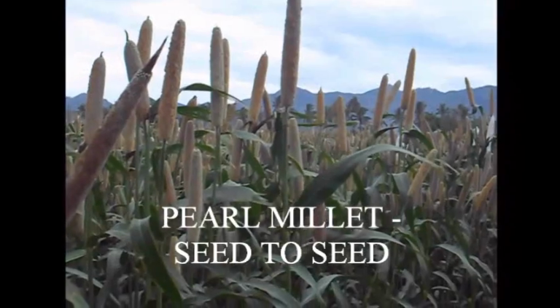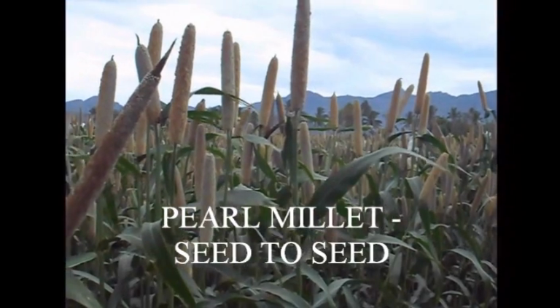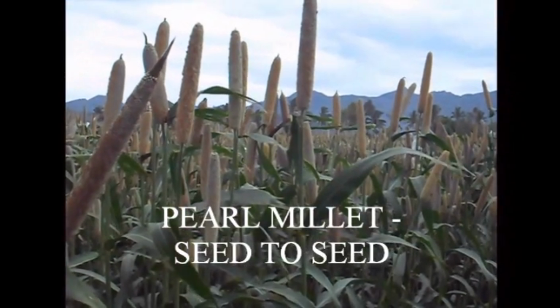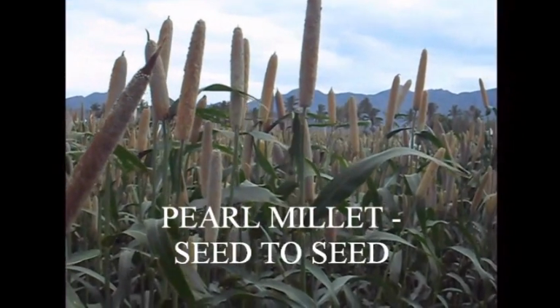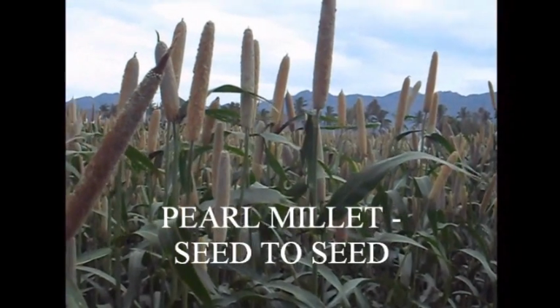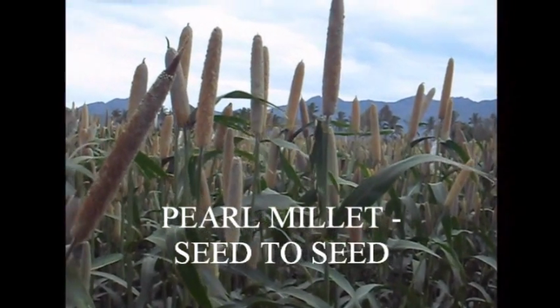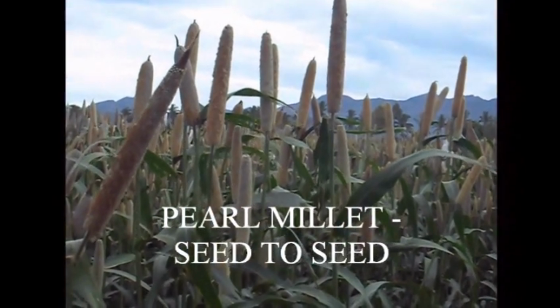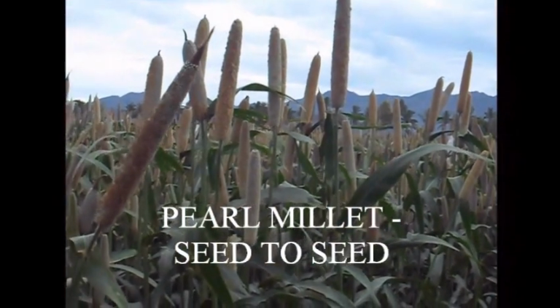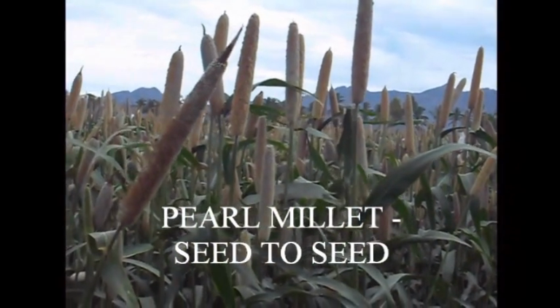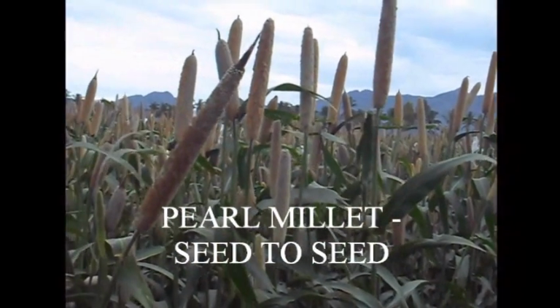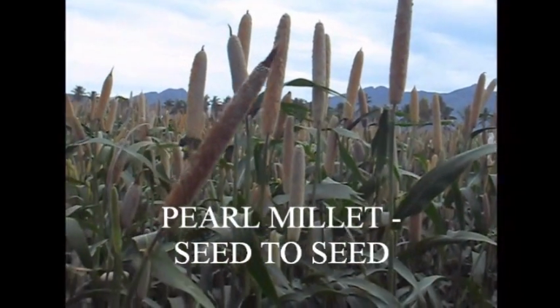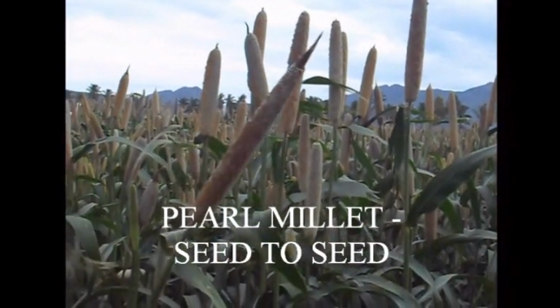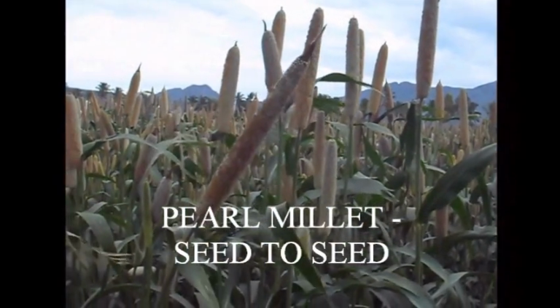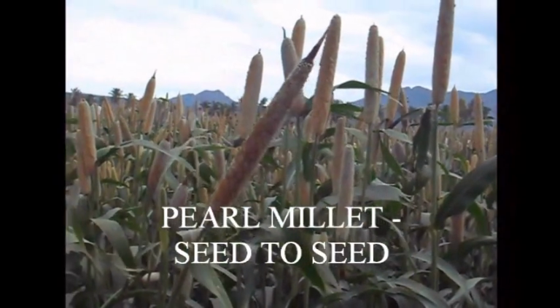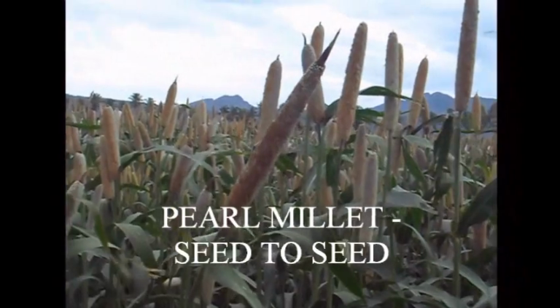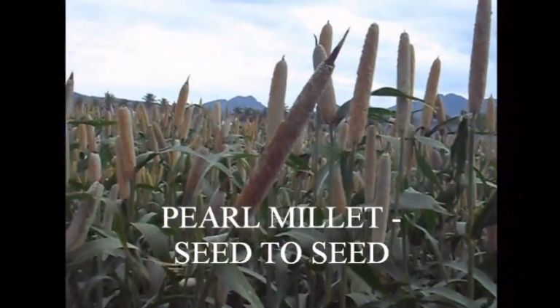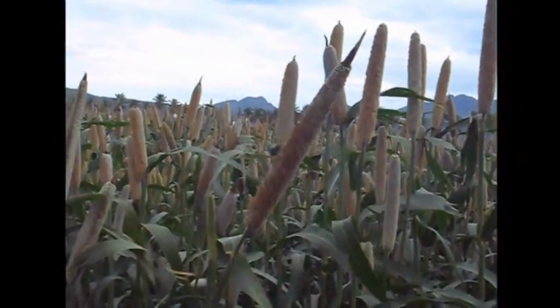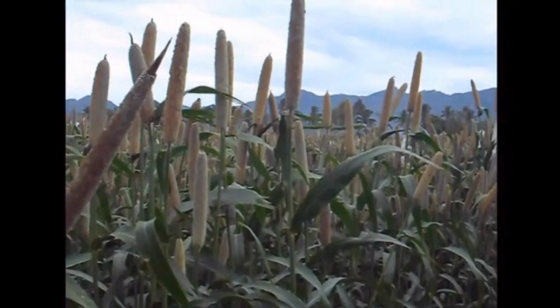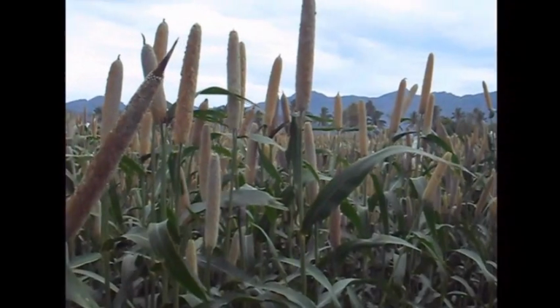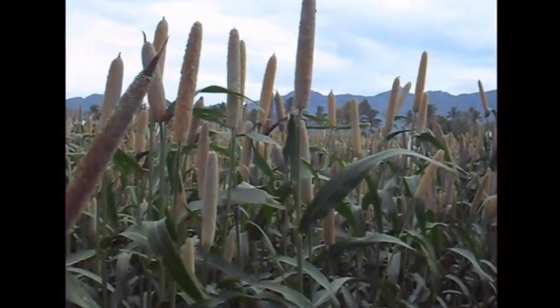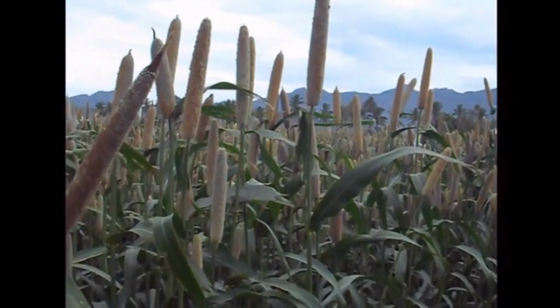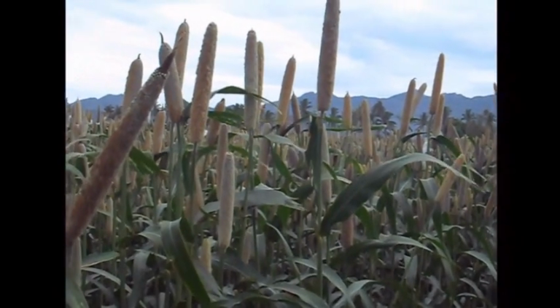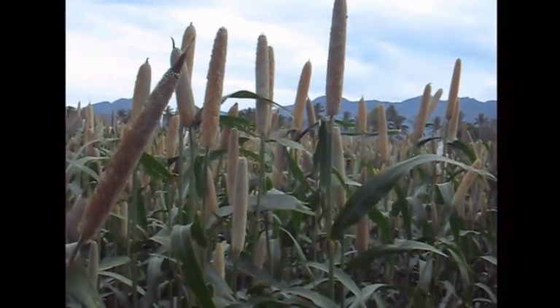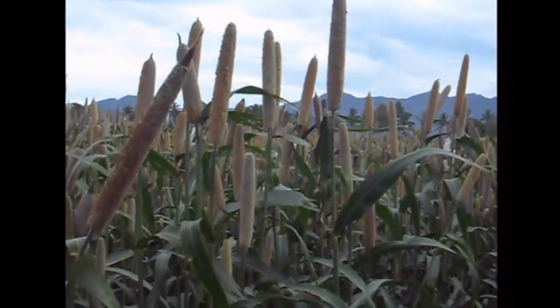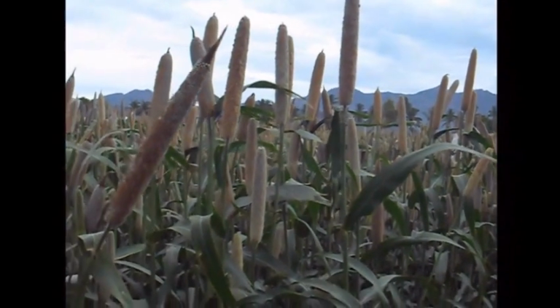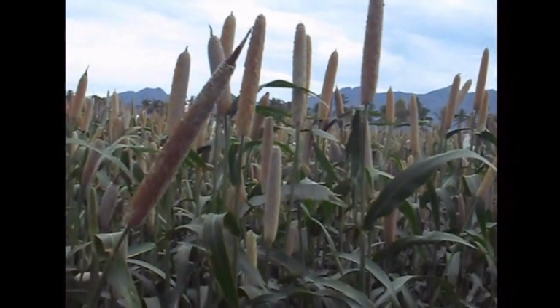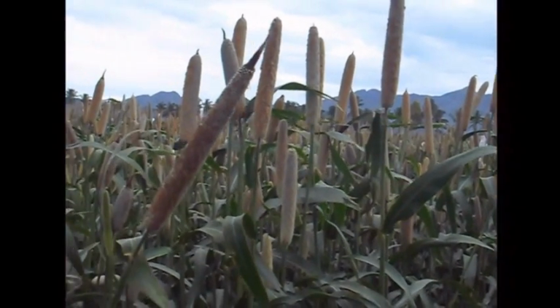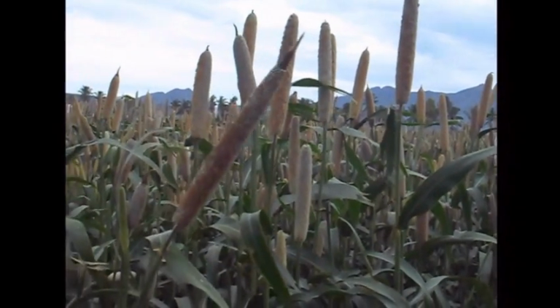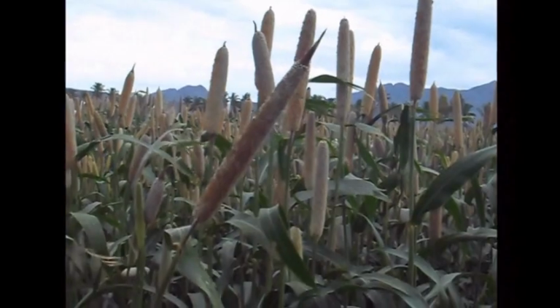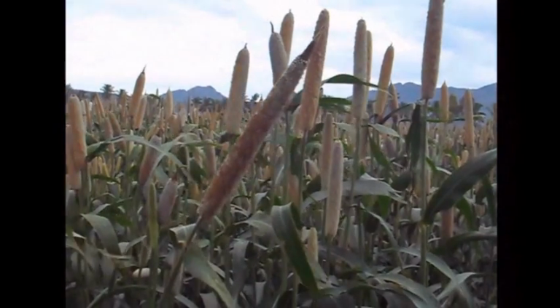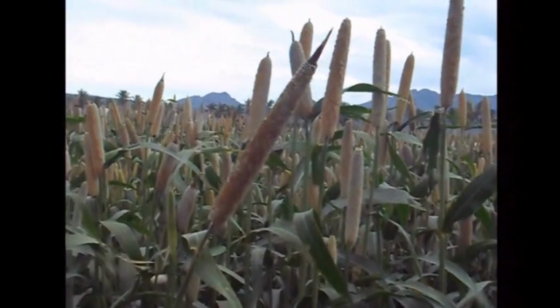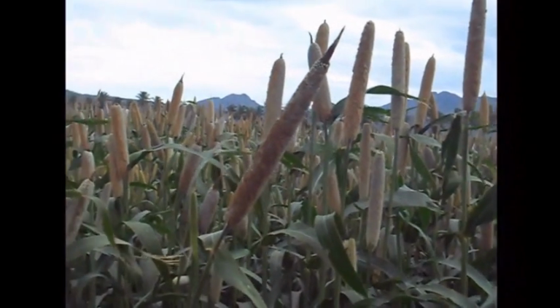Pearl Millet is also called as Kambu, Bajra, Bajri, Kambam, etc. Its scientific name is Pennisetum glaucum.